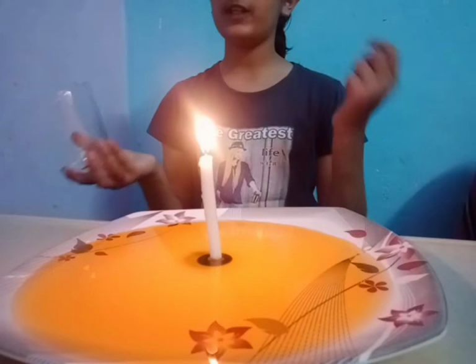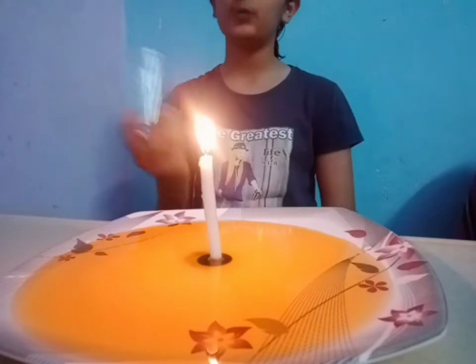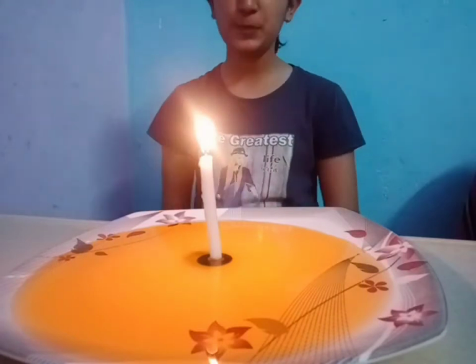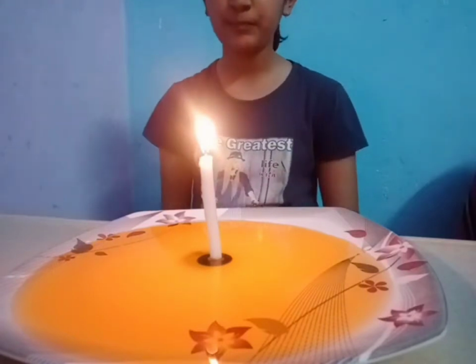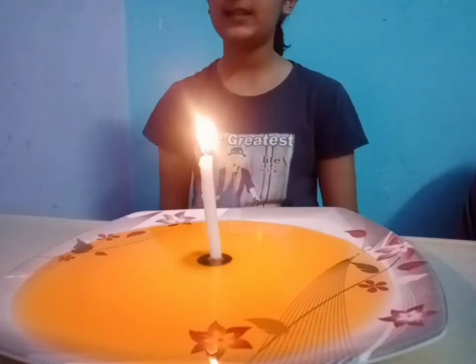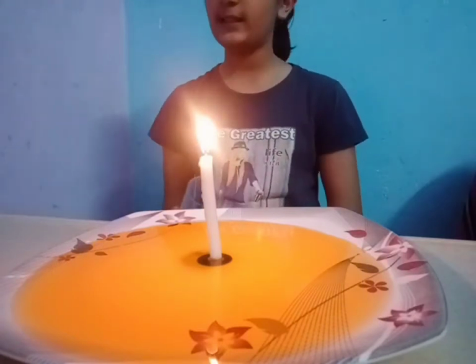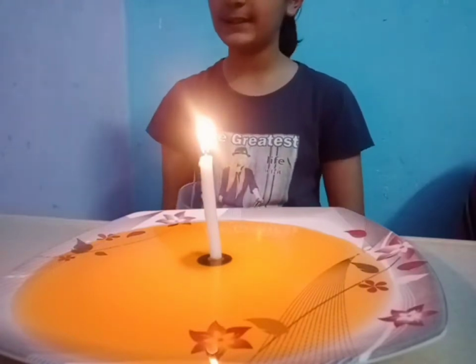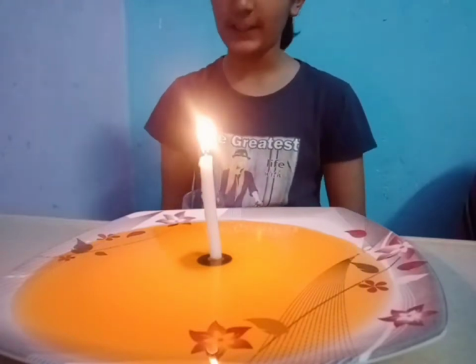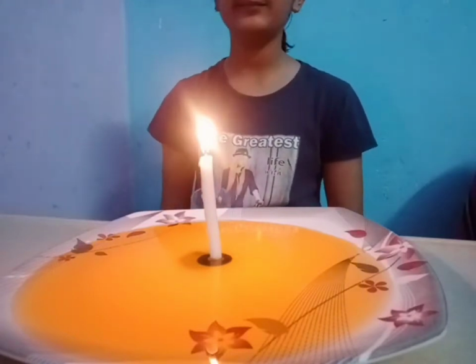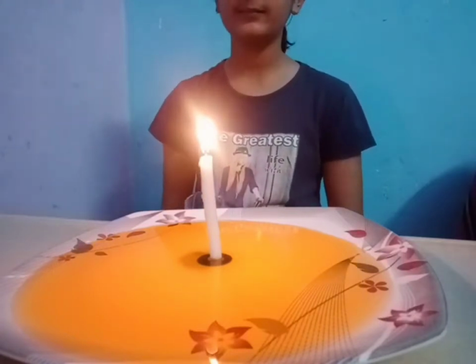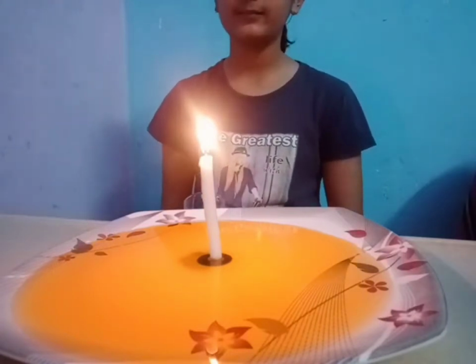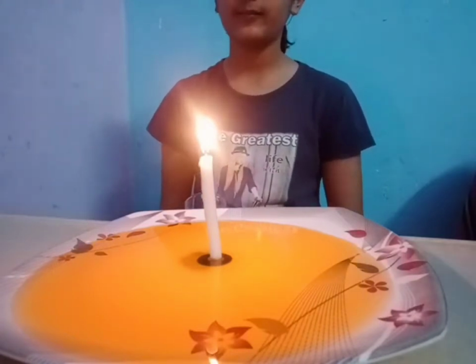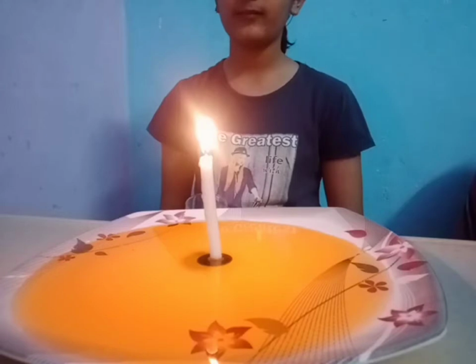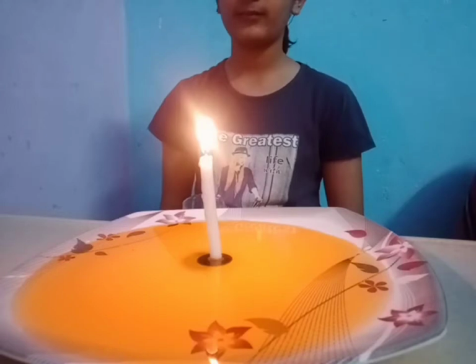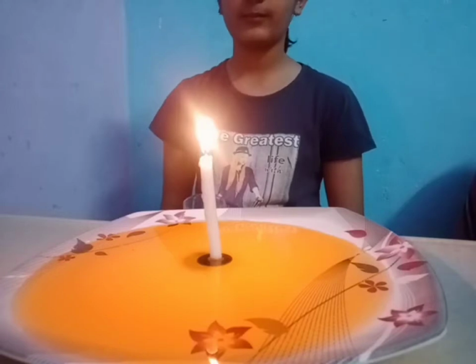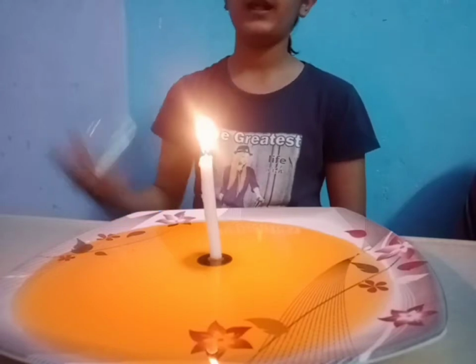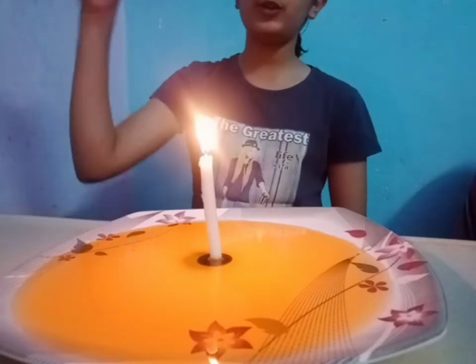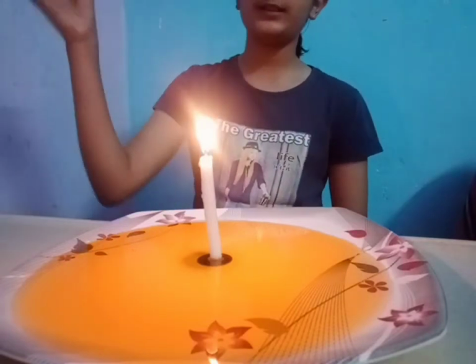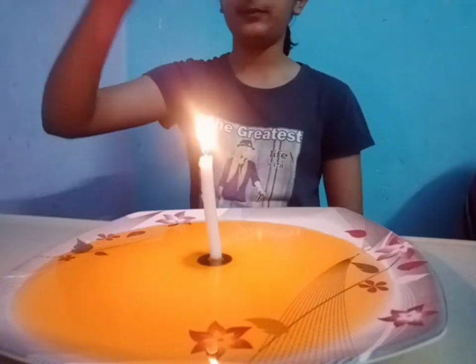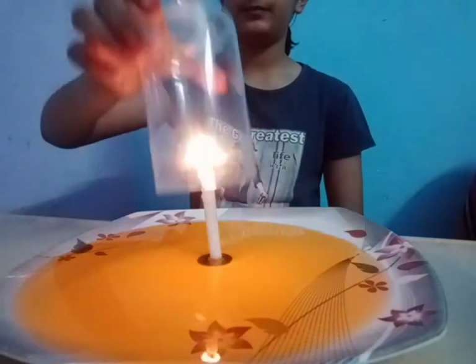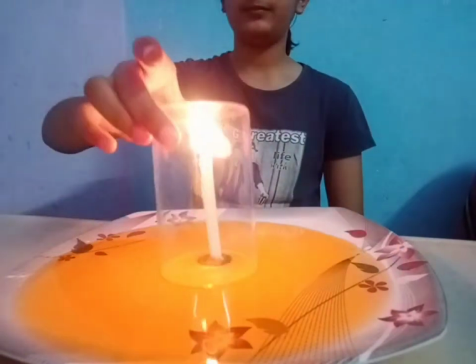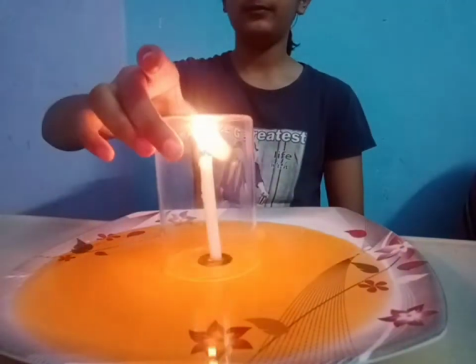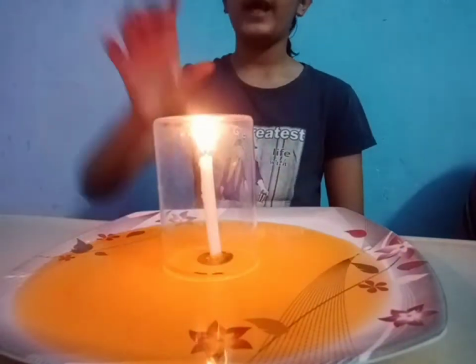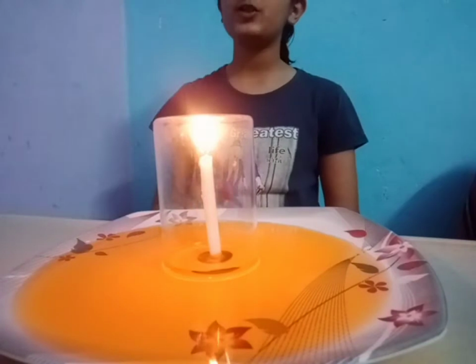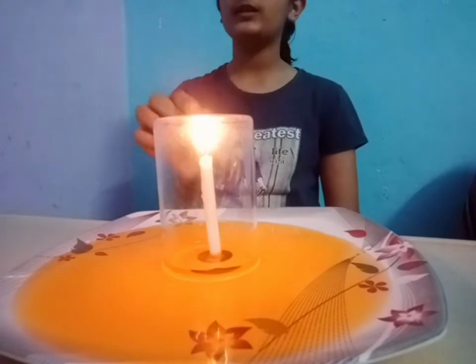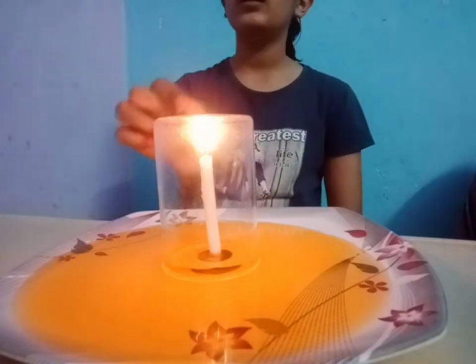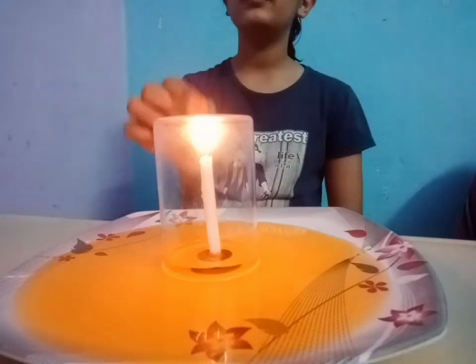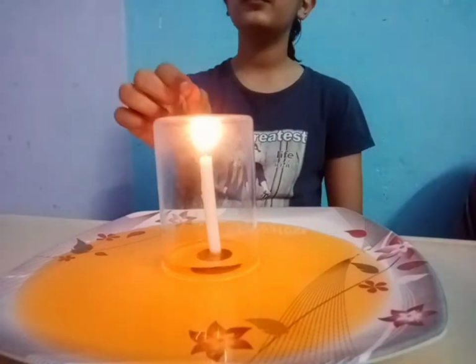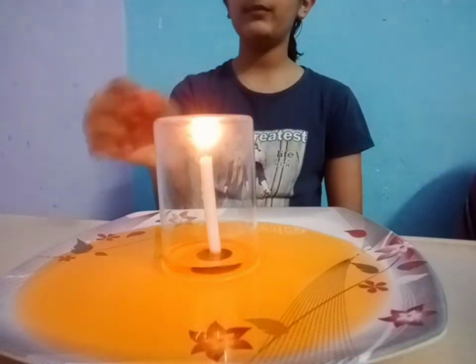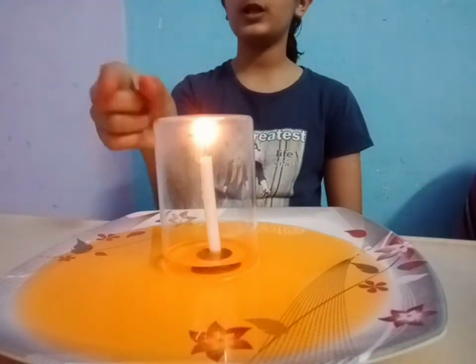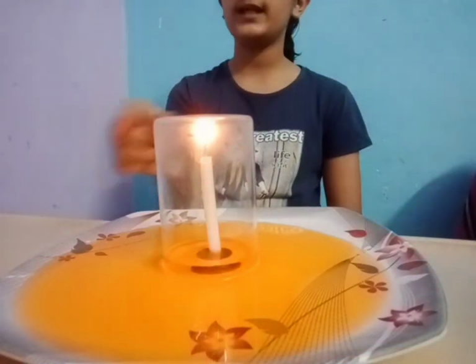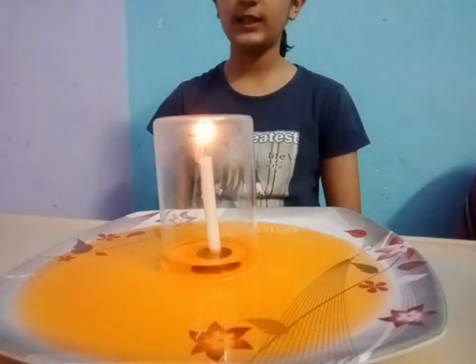Wait for some moment till the candle burns properly. Now put your glass over, and make sure that the flame does not touch the sides of the glass.